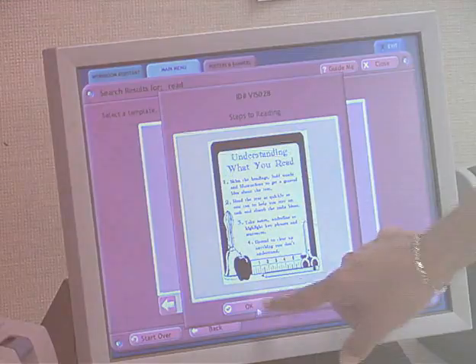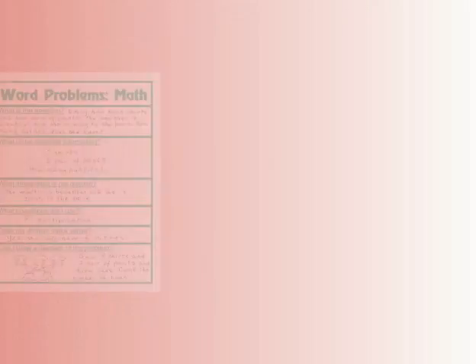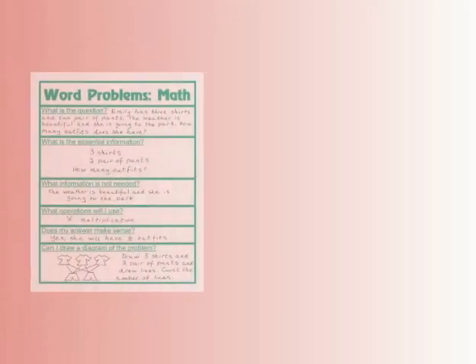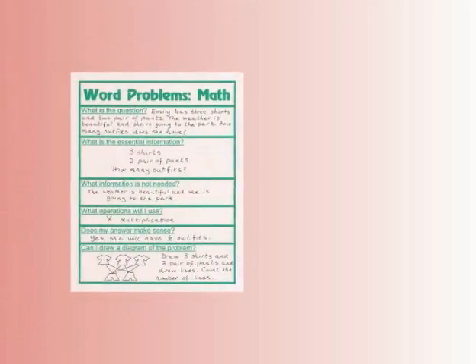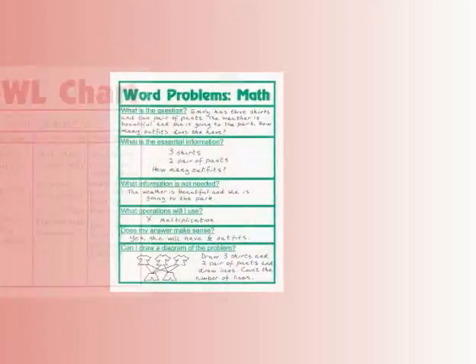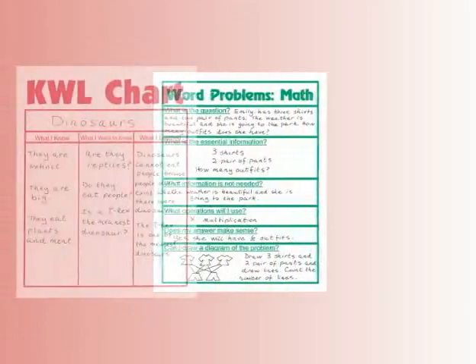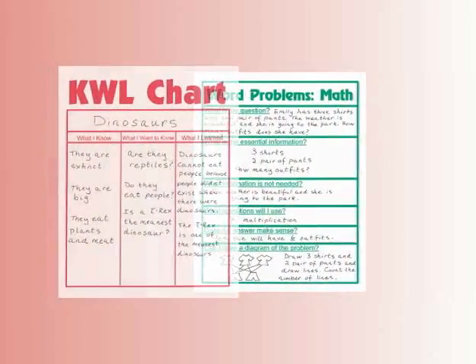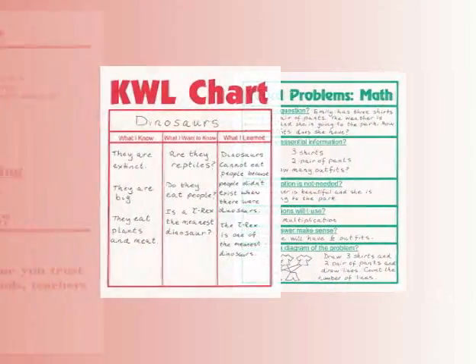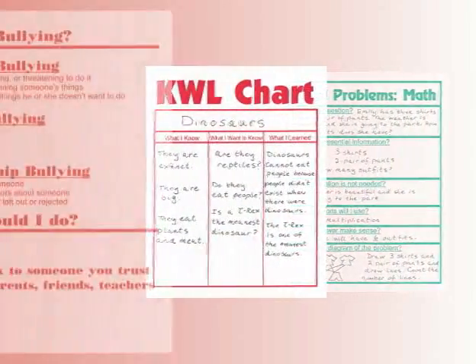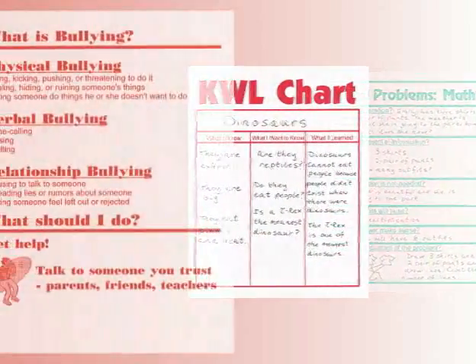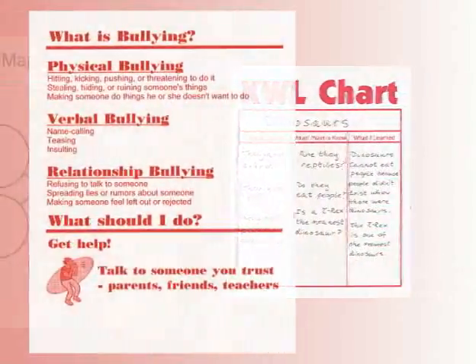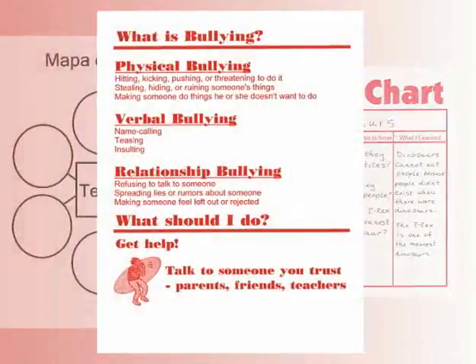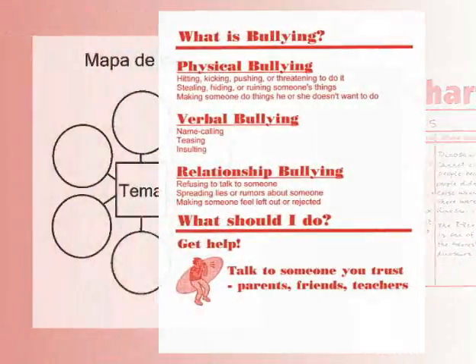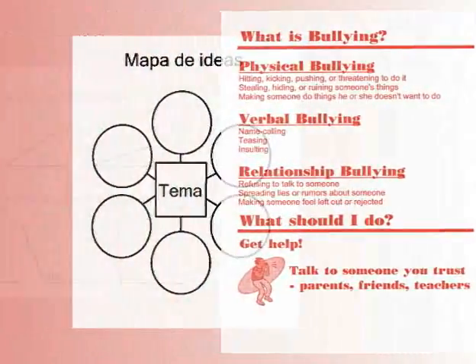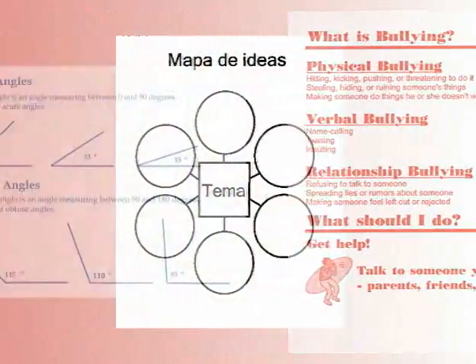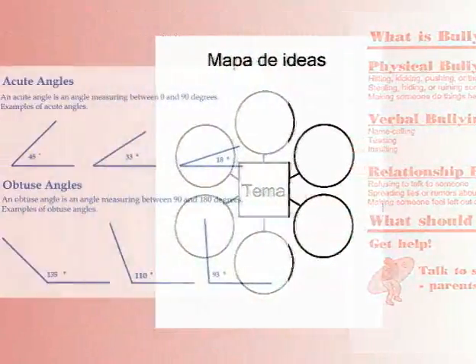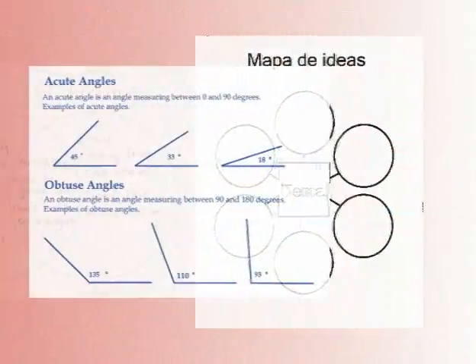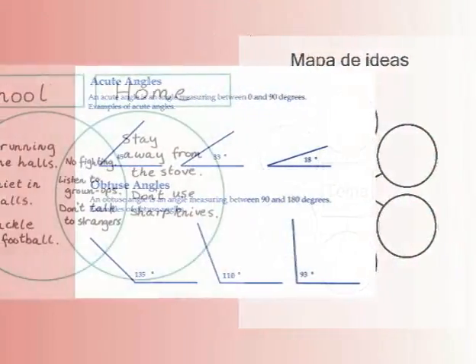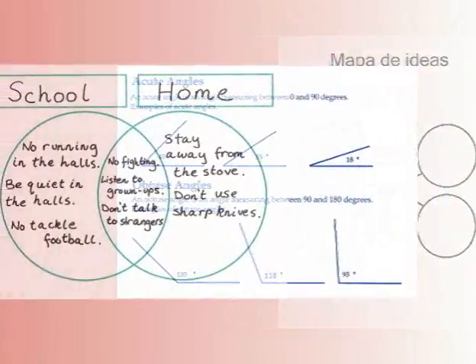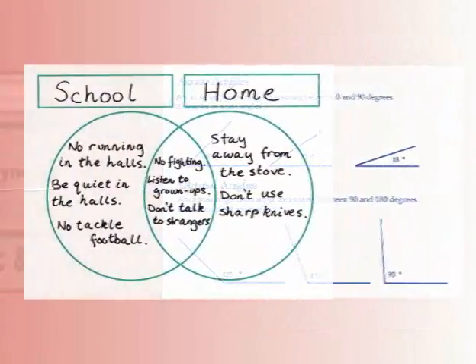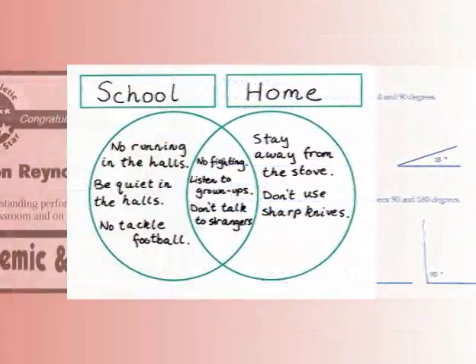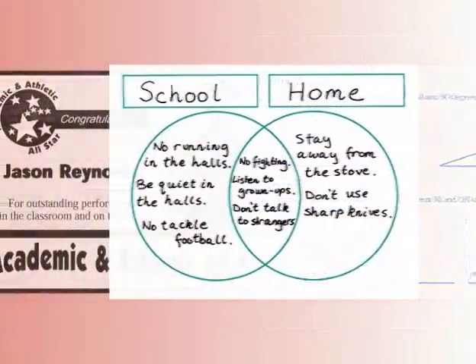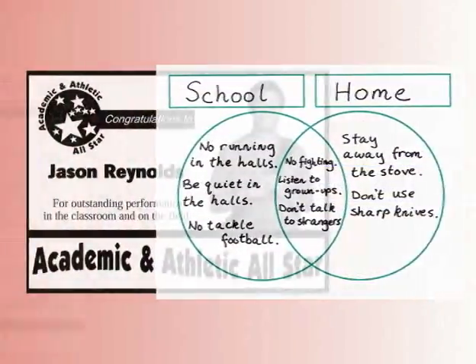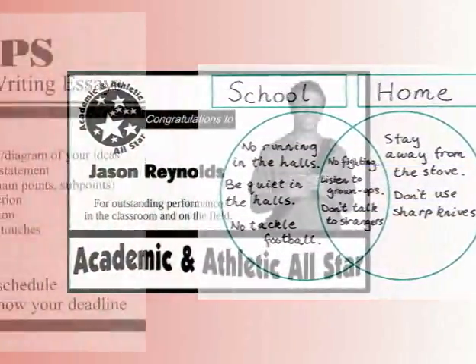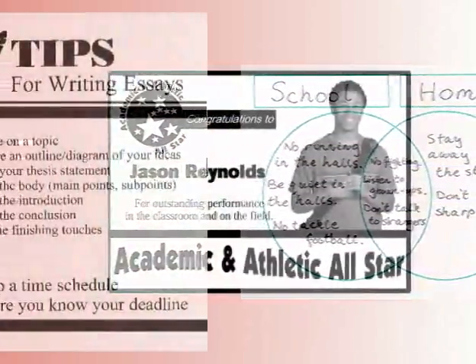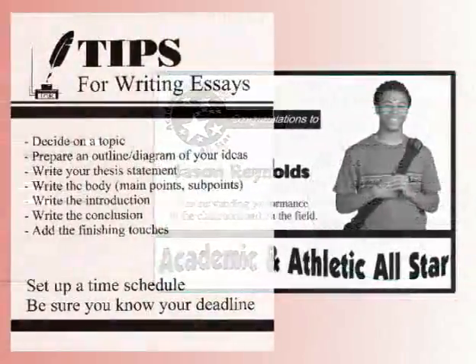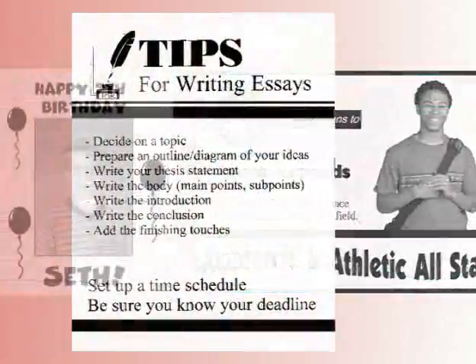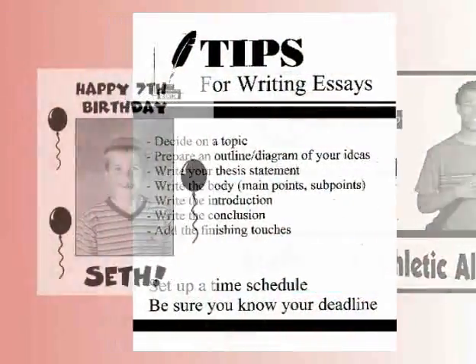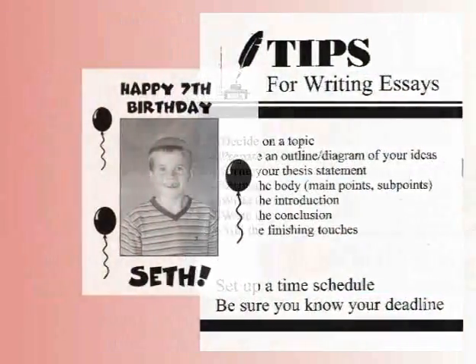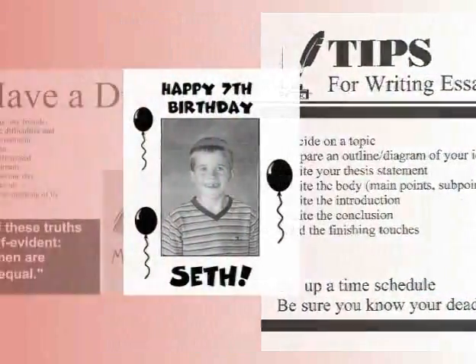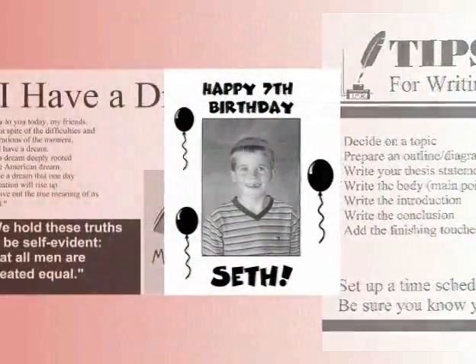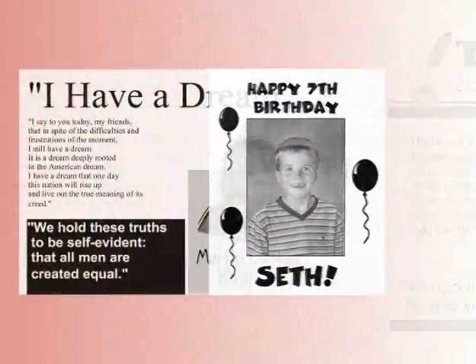Use the Poster Maker to create graphic organizers, character education posters, maps, comparison charts, announcements, achievement posters and so much more.